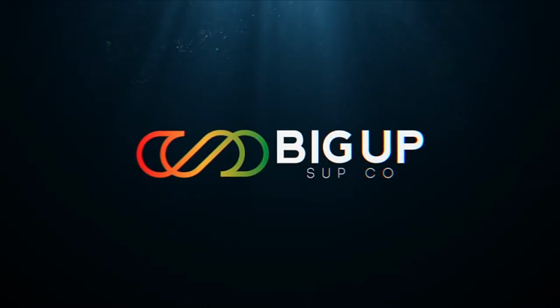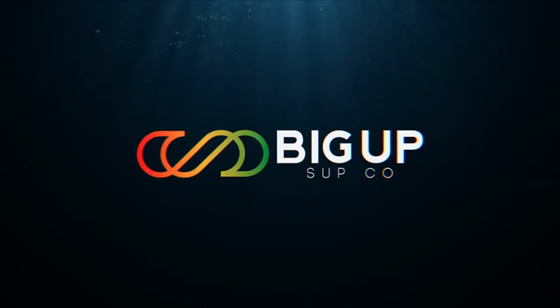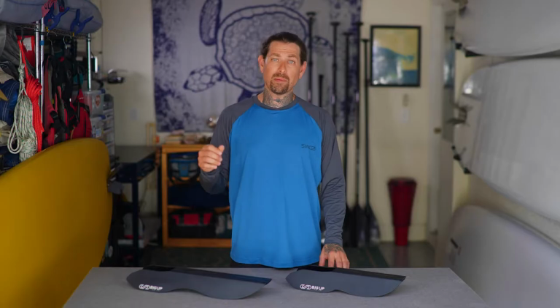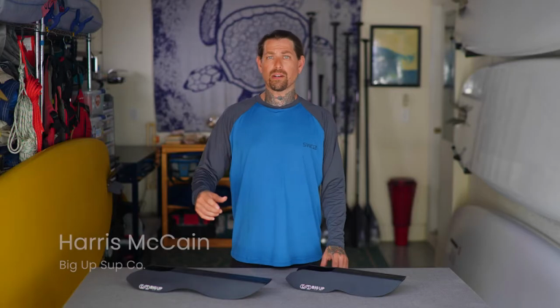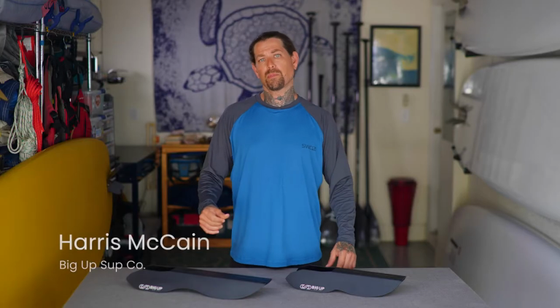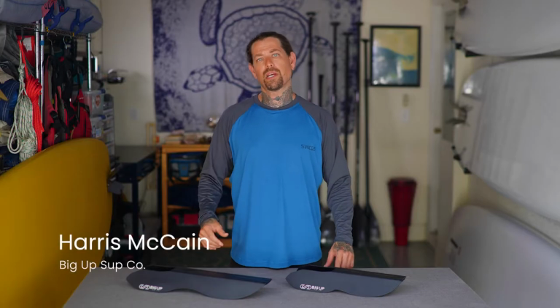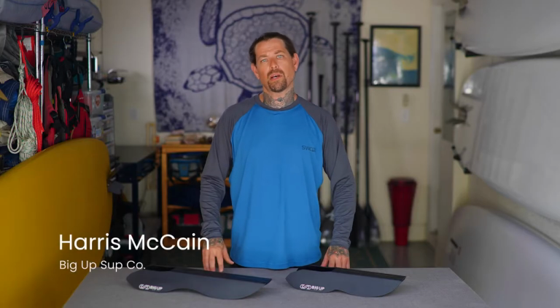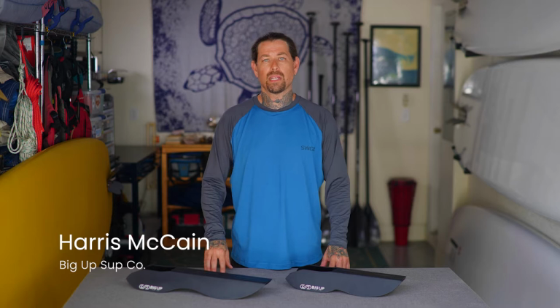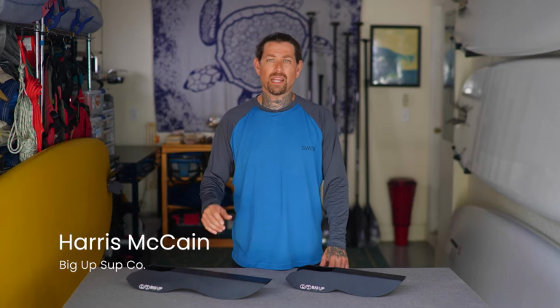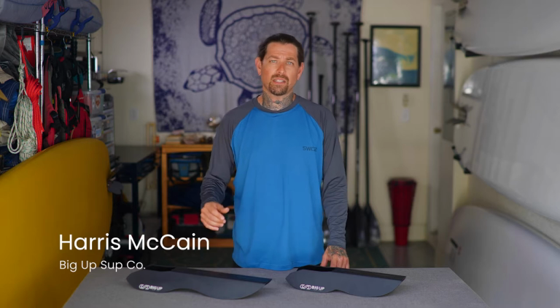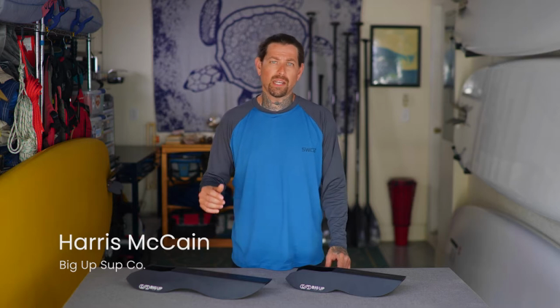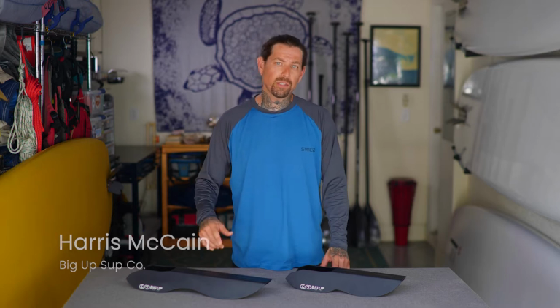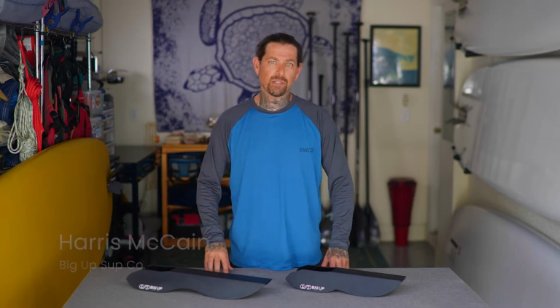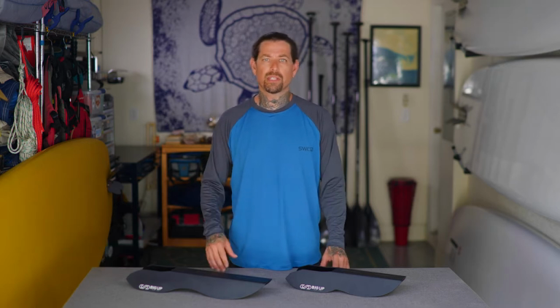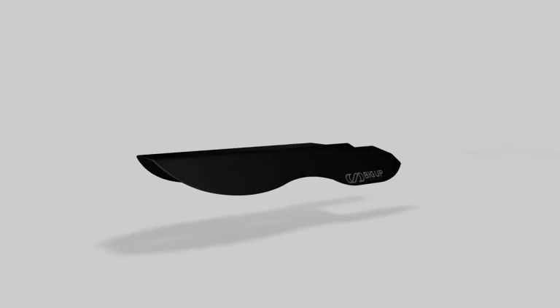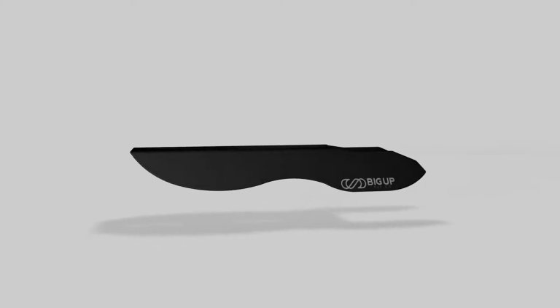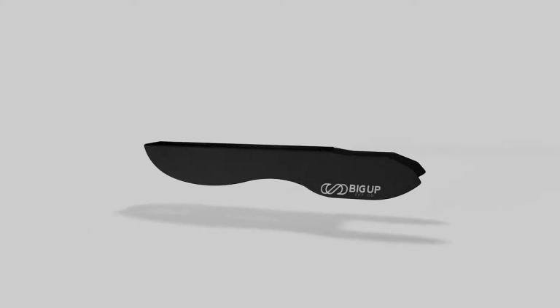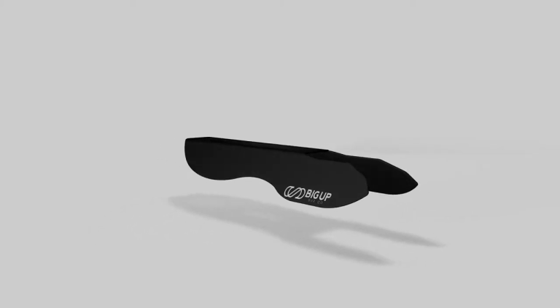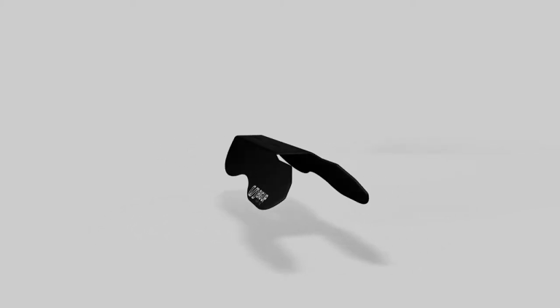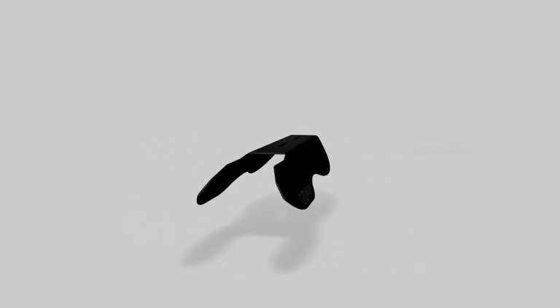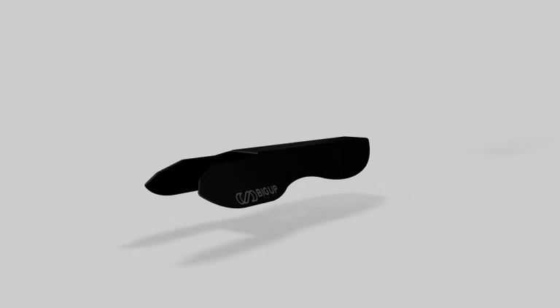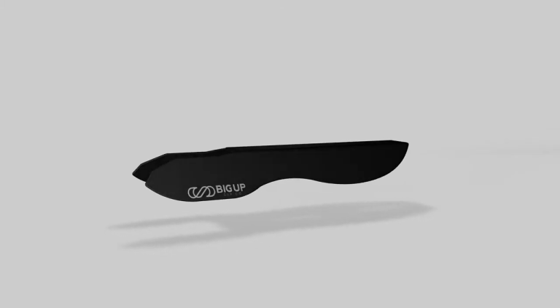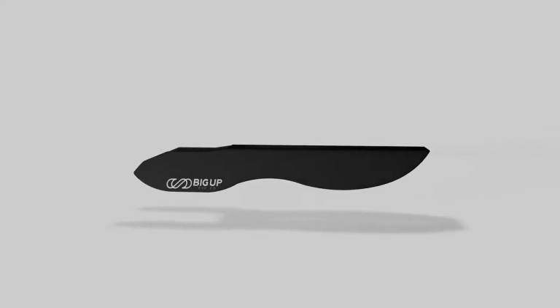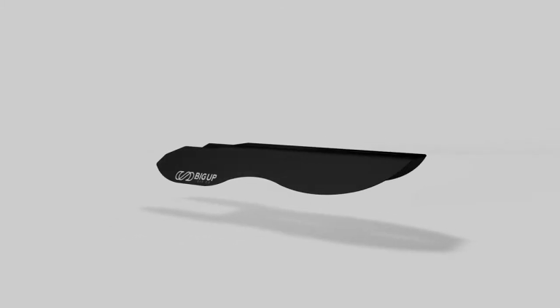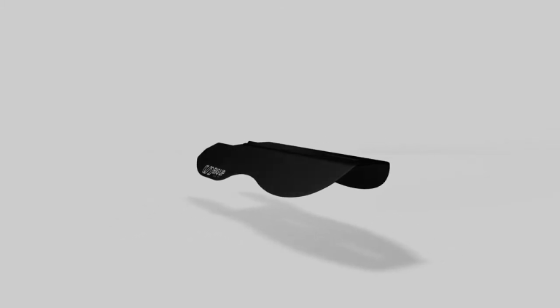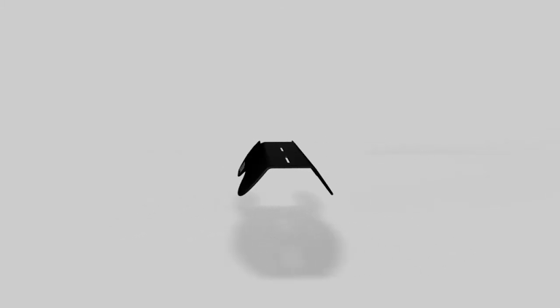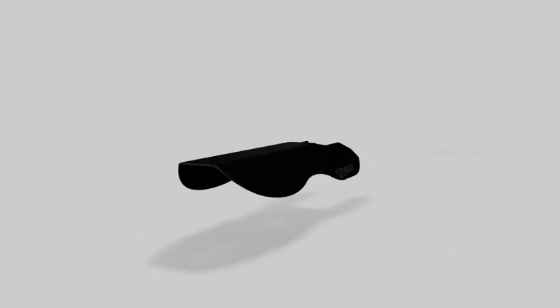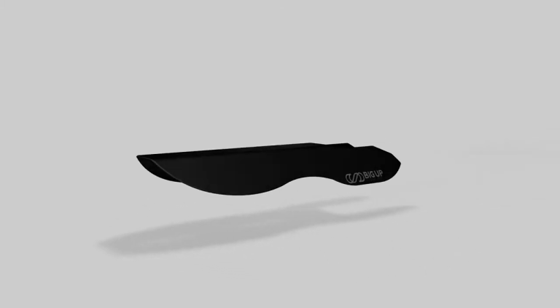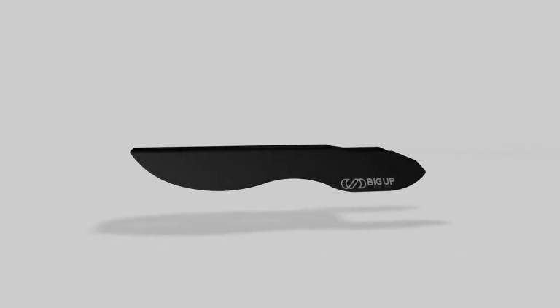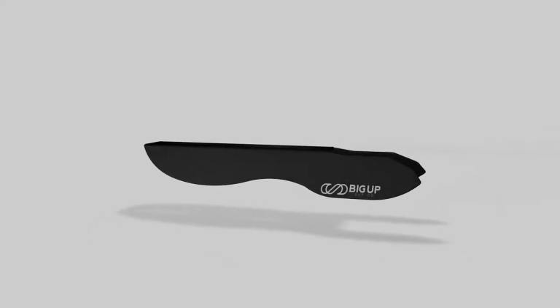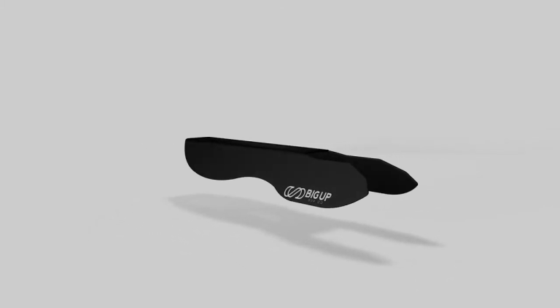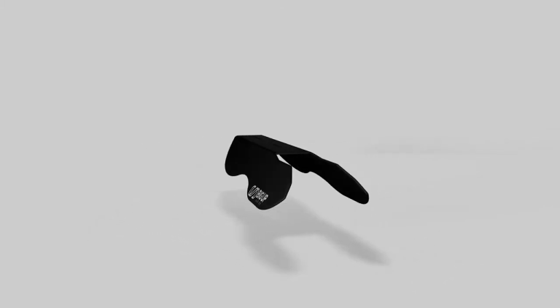Hi, my name is Harris with Big Ups Up, and today I'd like to introduce you to the T-Series paddleboard fin, a revolutionary new fin designed to paddle in deep and shallow water.